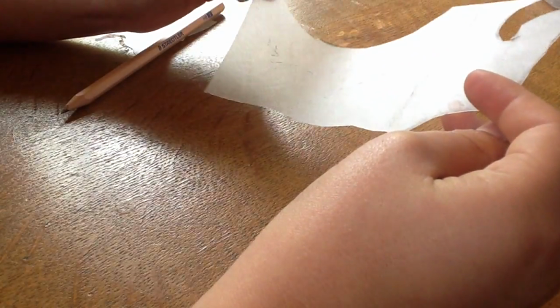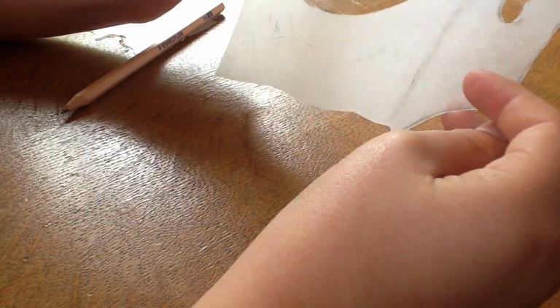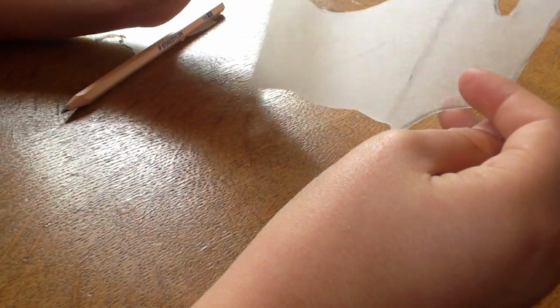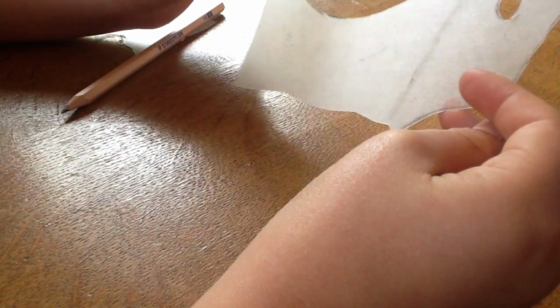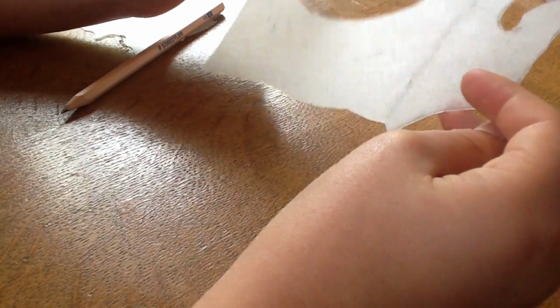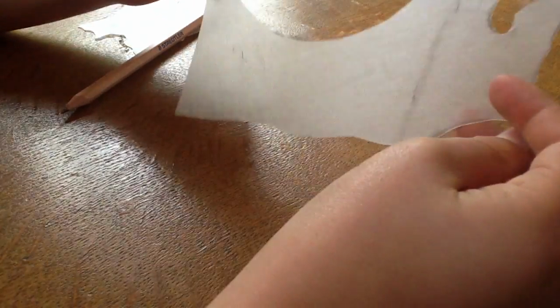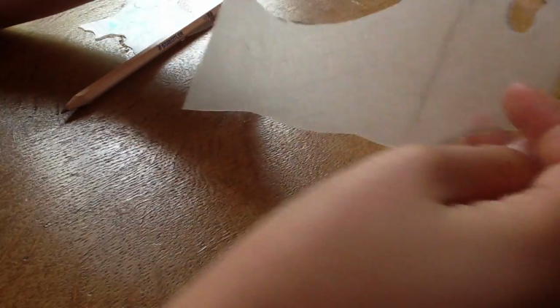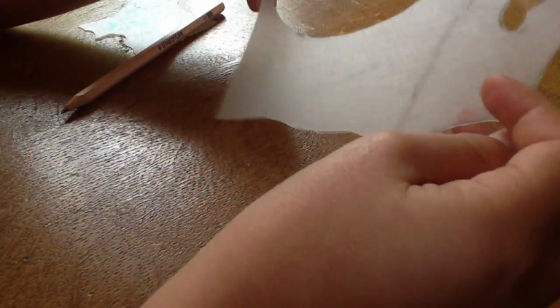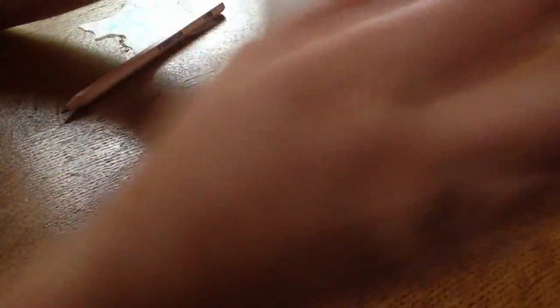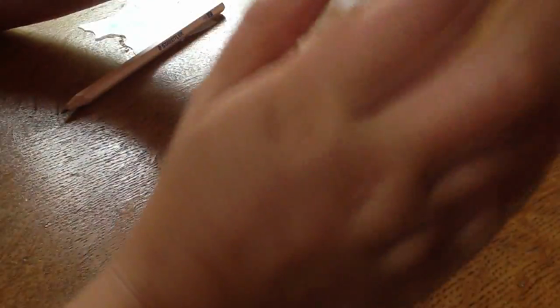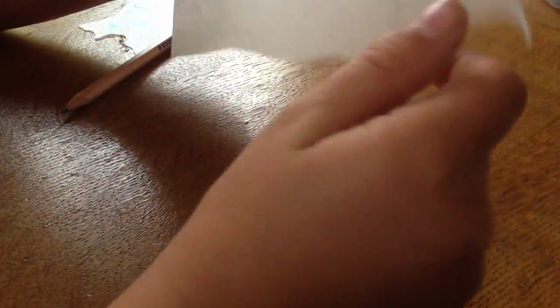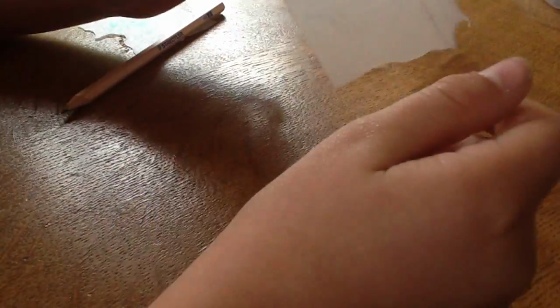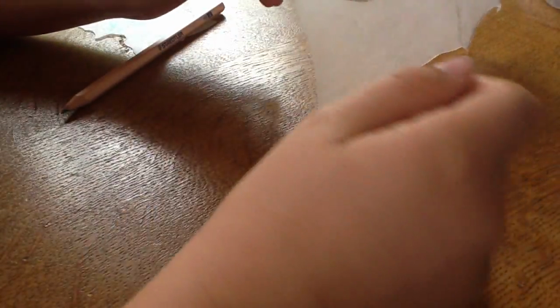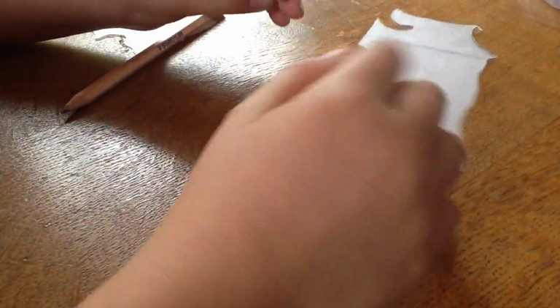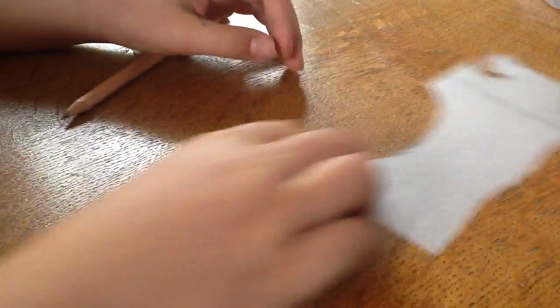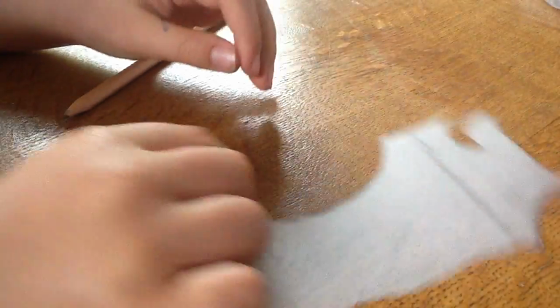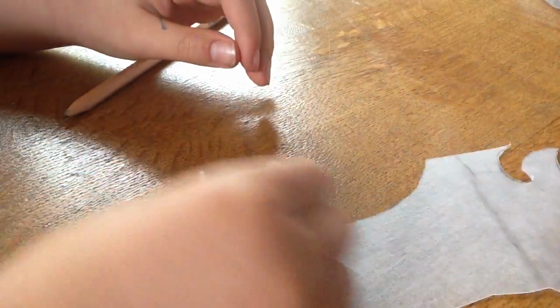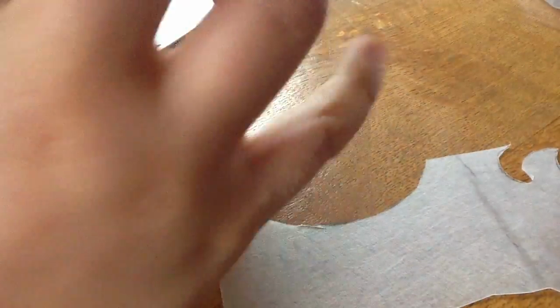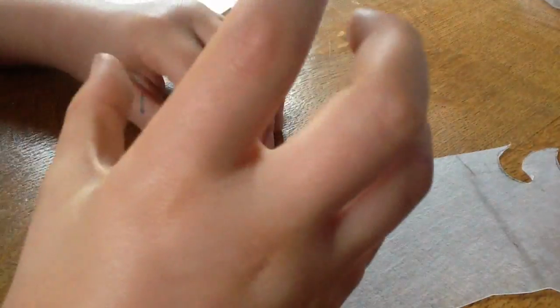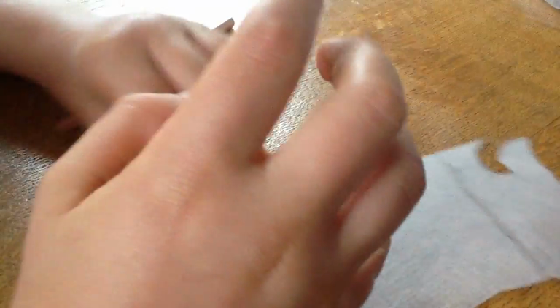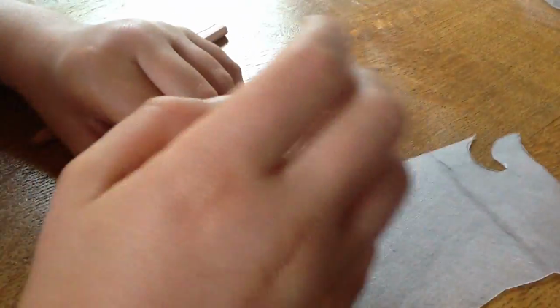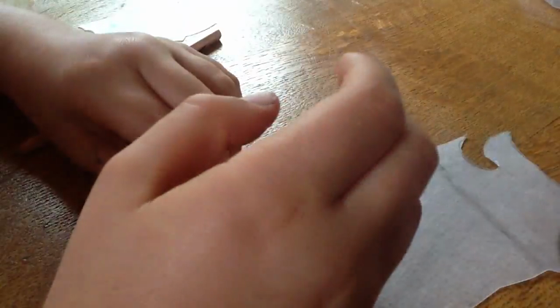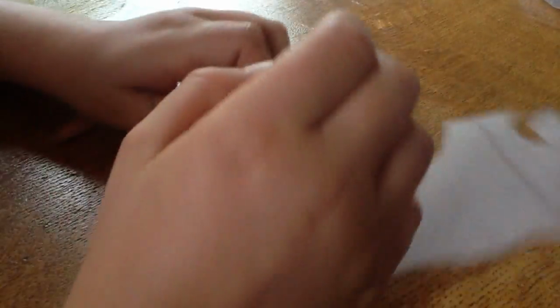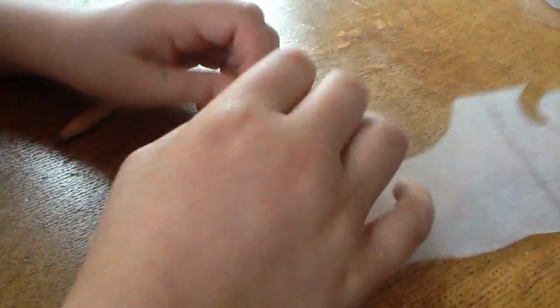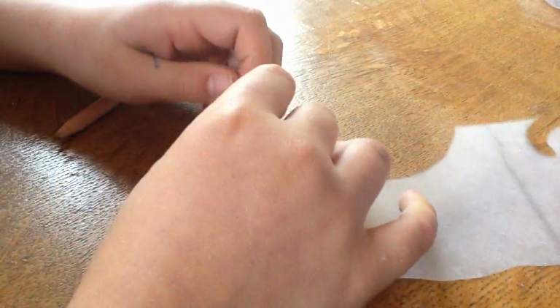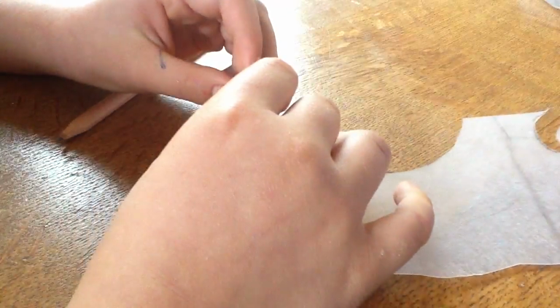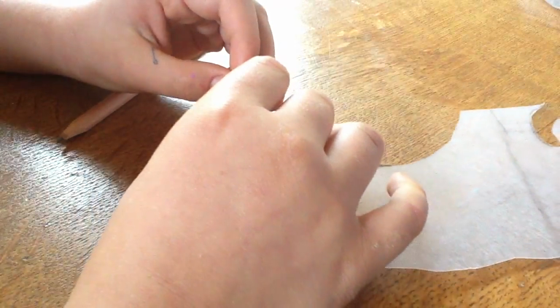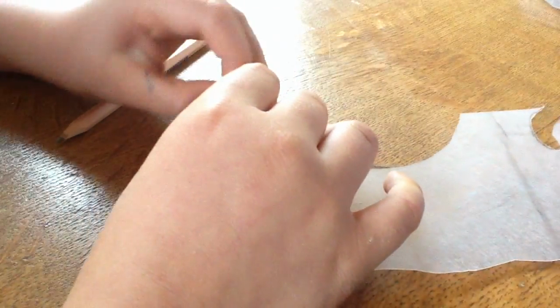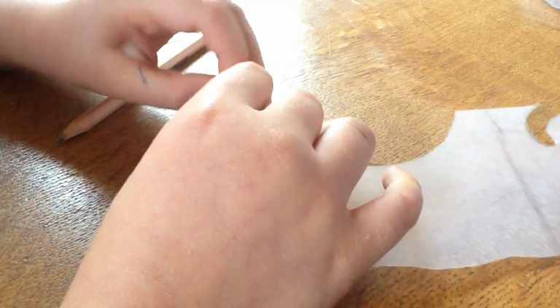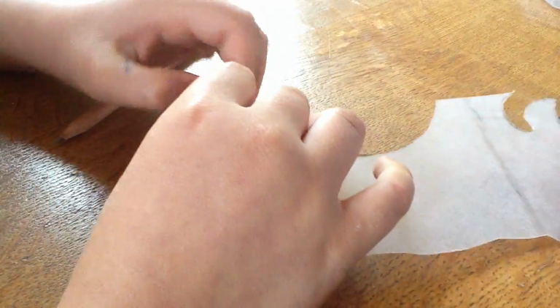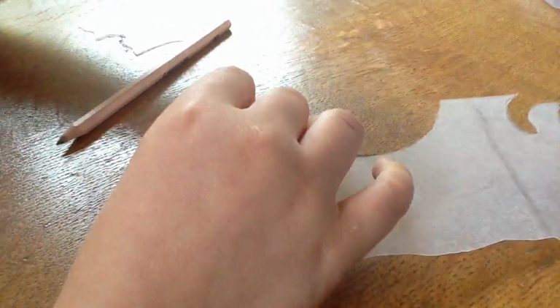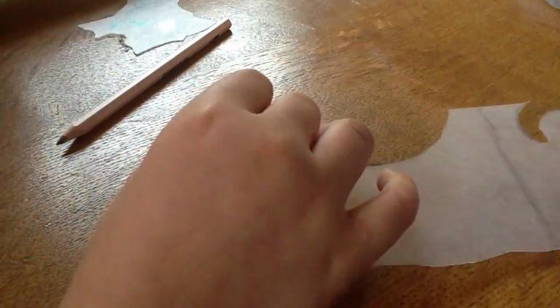Remember, the first time you do this, you have to remember that your creation will shrink three times smaller than the actual picture.